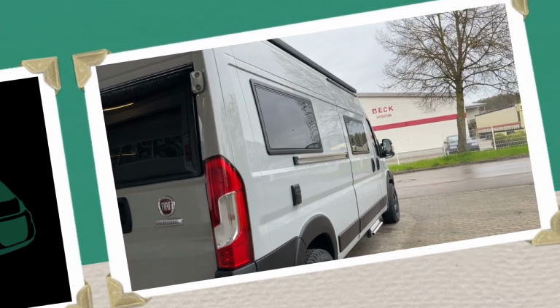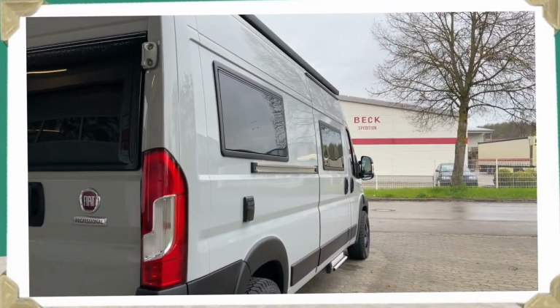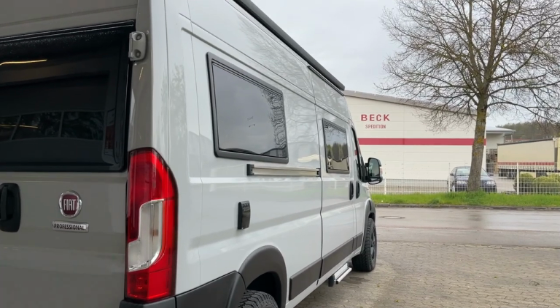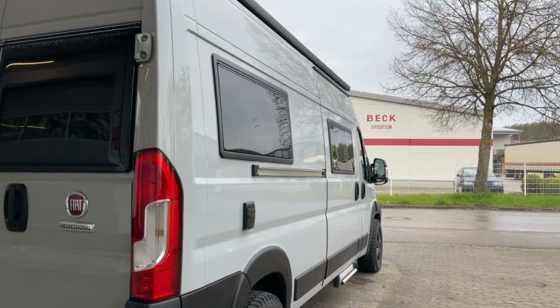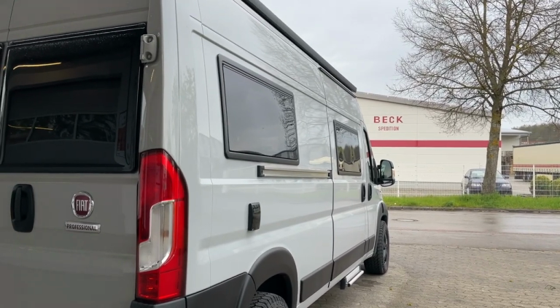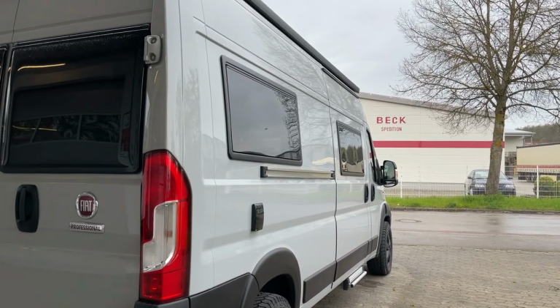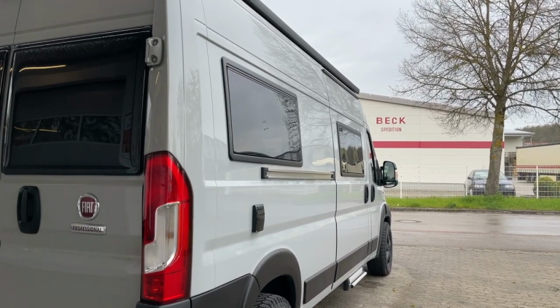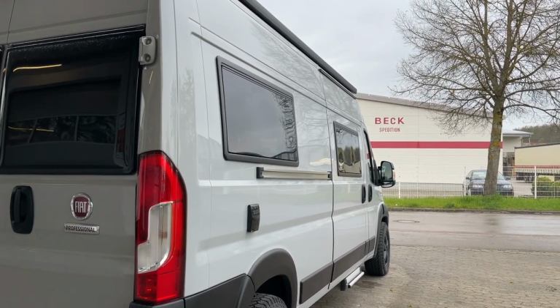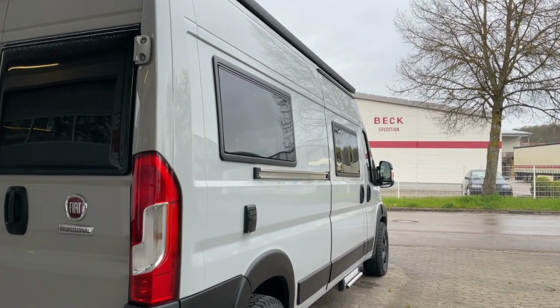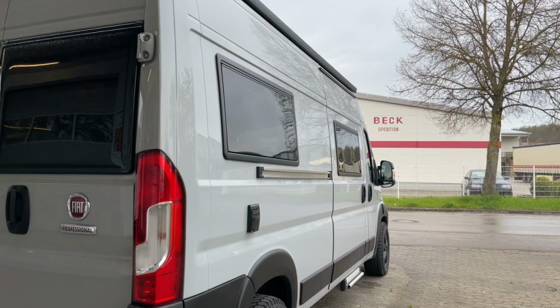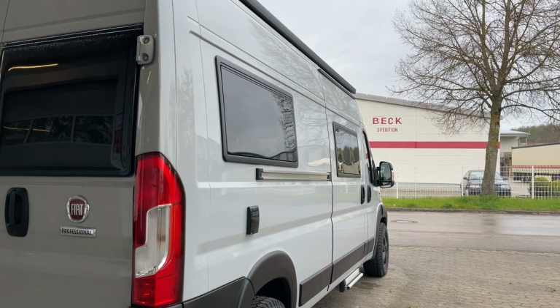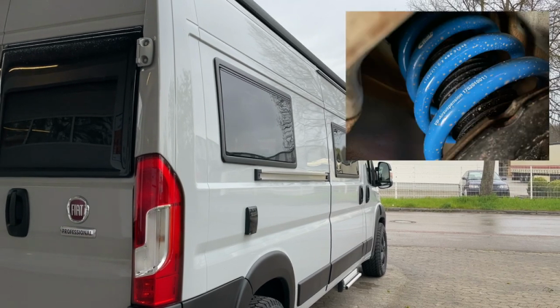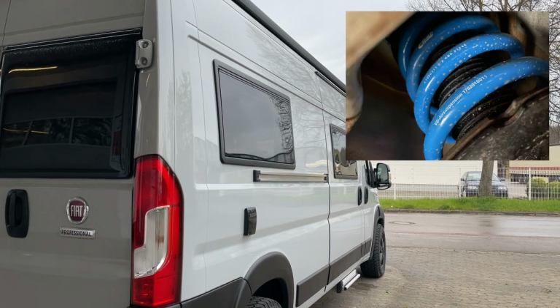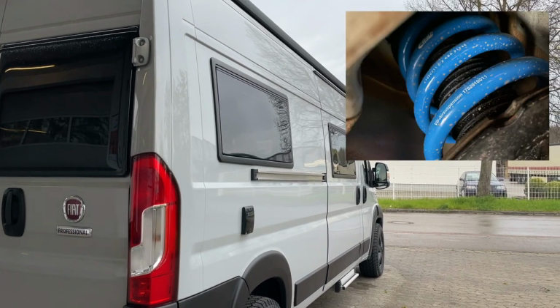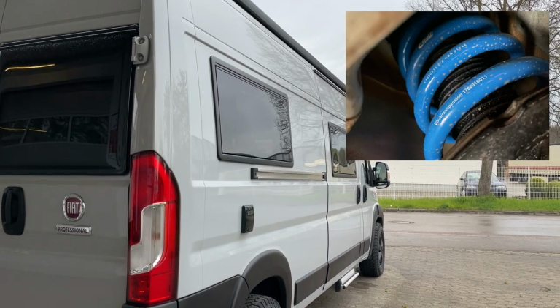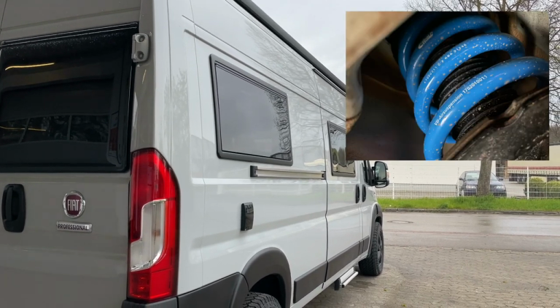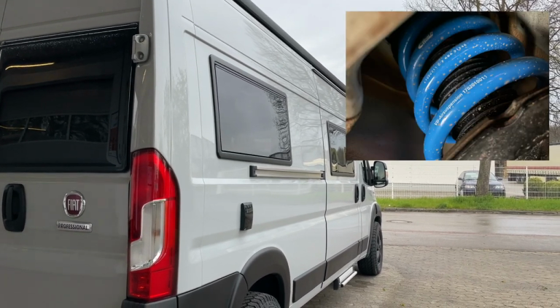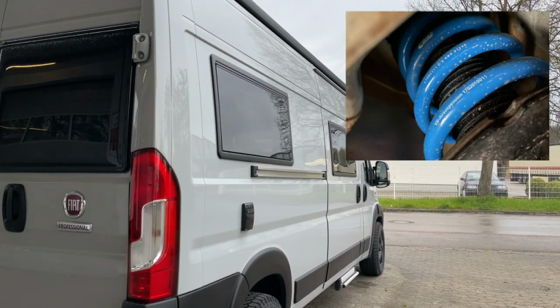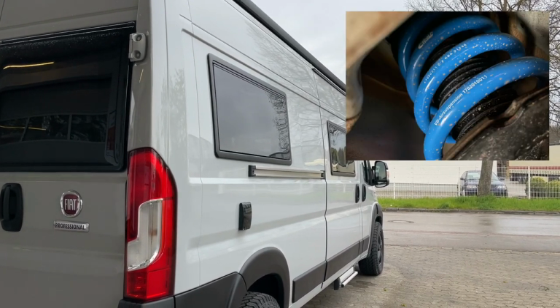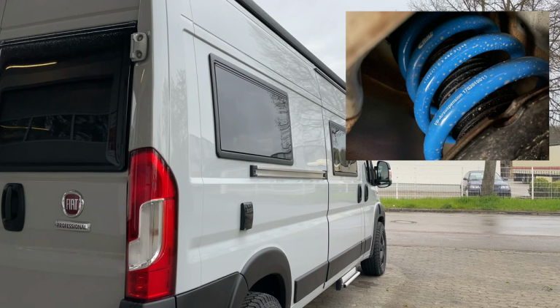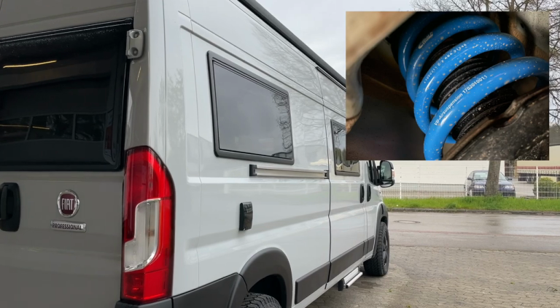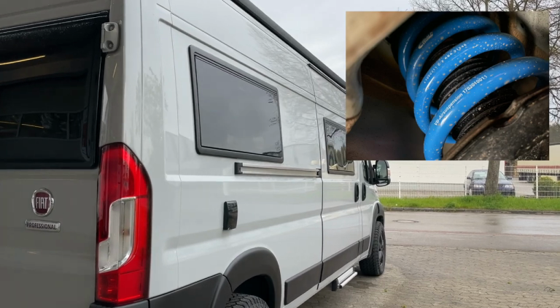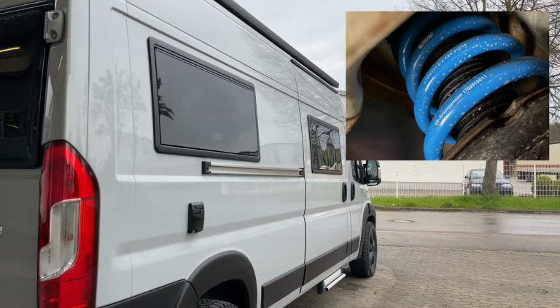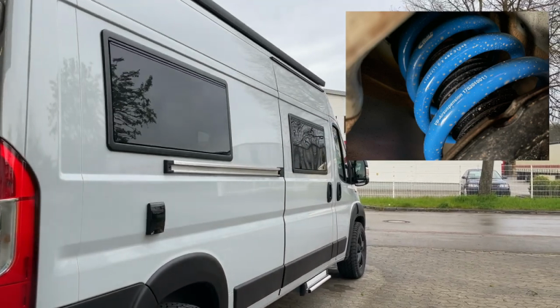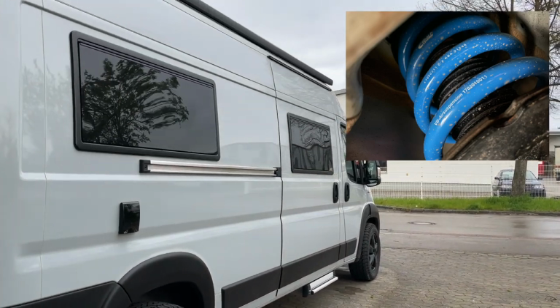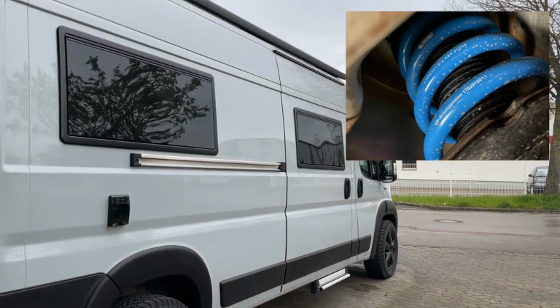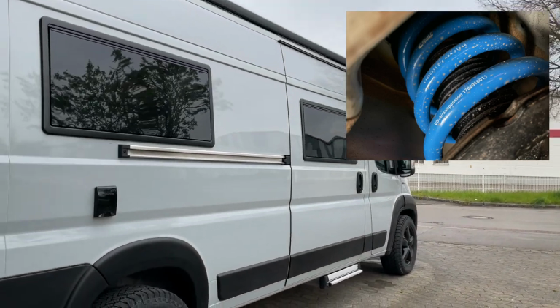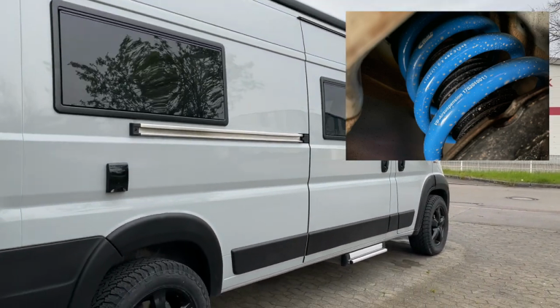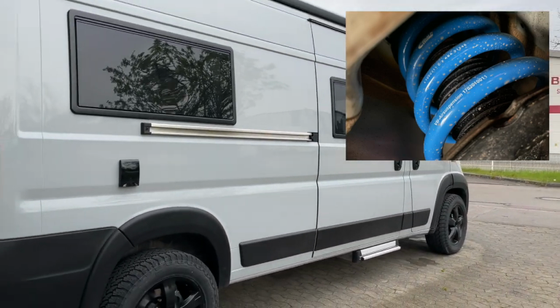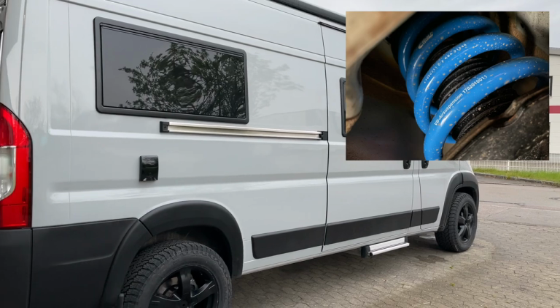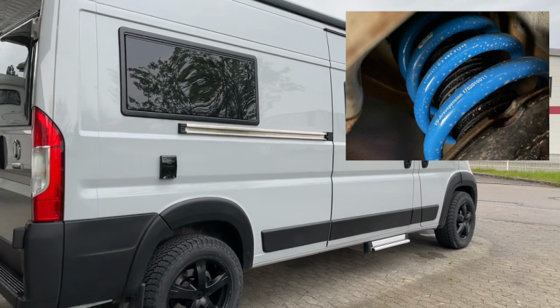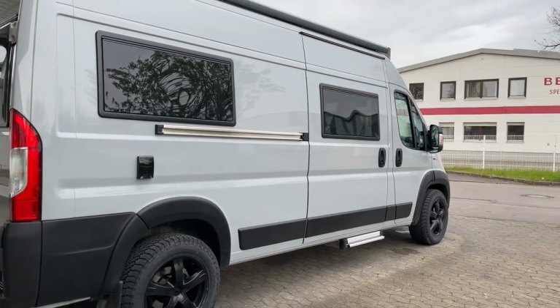Ein nettes Hallo aus Dingelsbühl zu einem kleinen Video. Hier ist unser wunderschöner Van, den wir jetzt durch den TÜV gebracht haben.